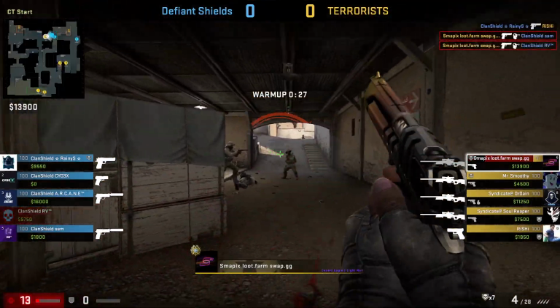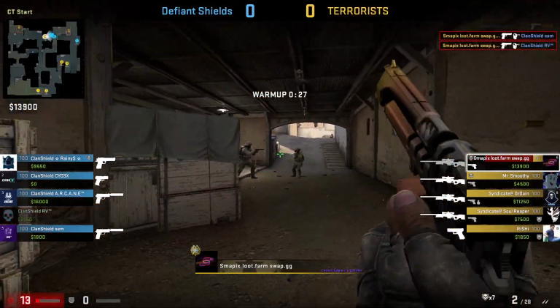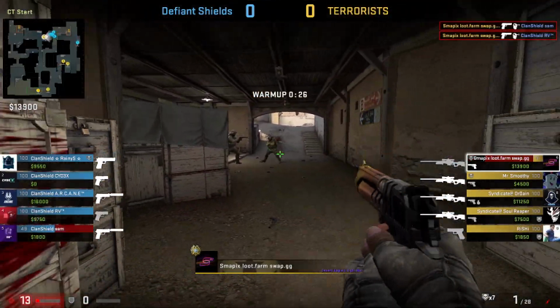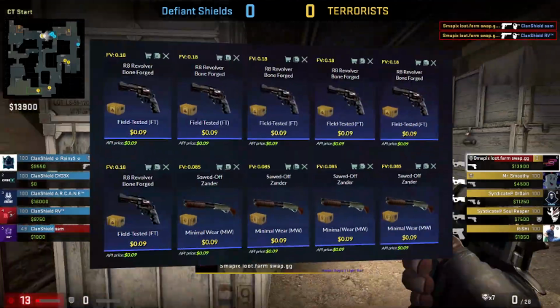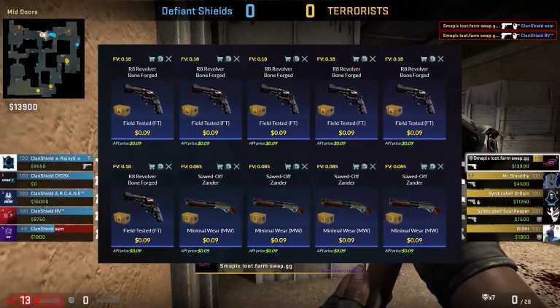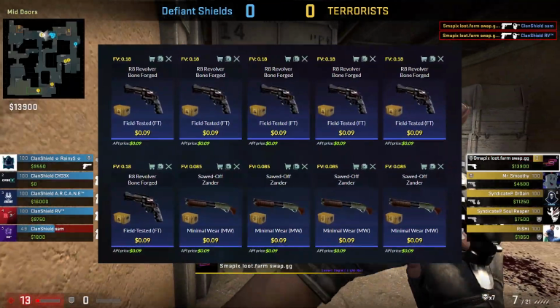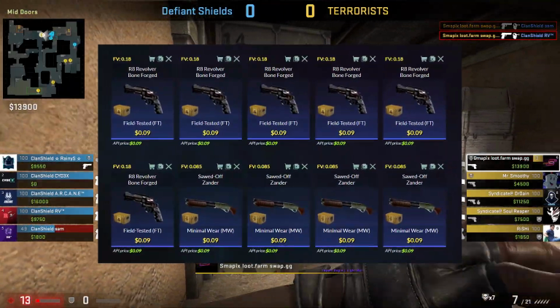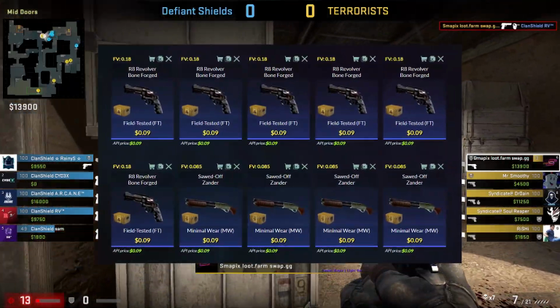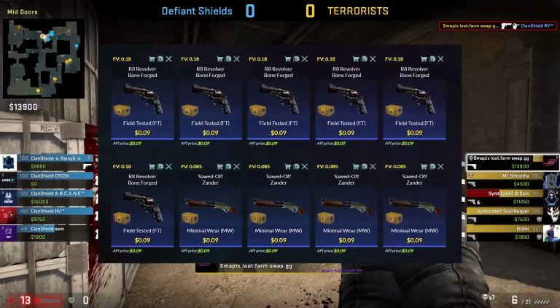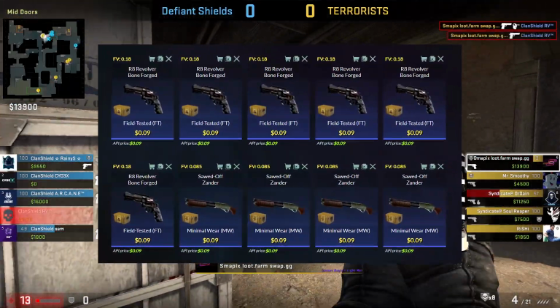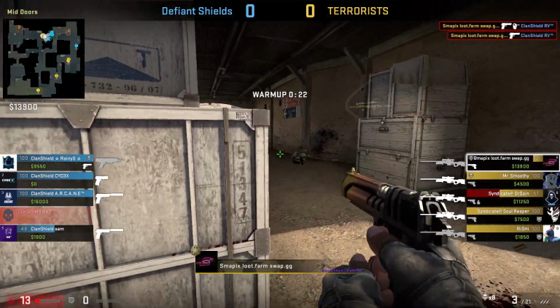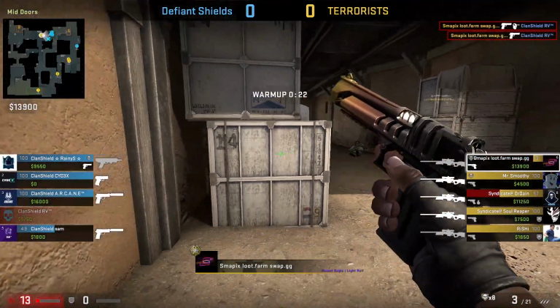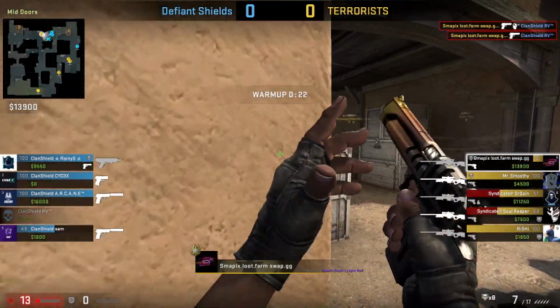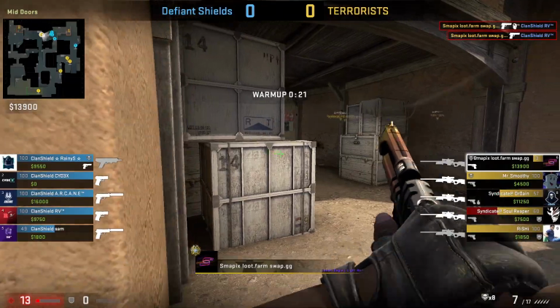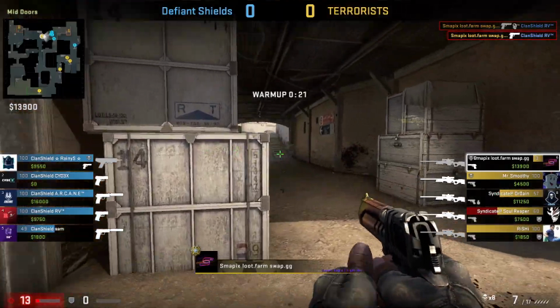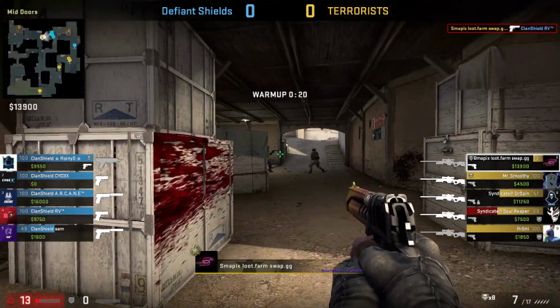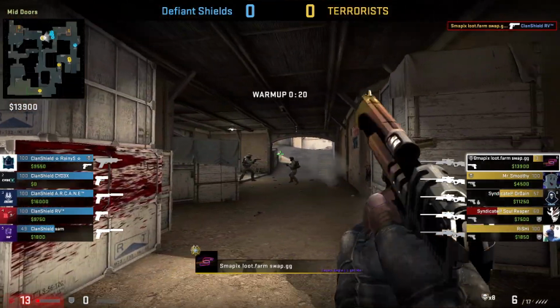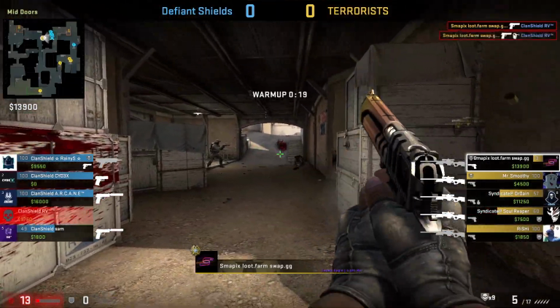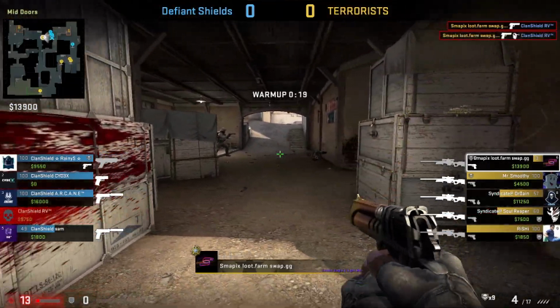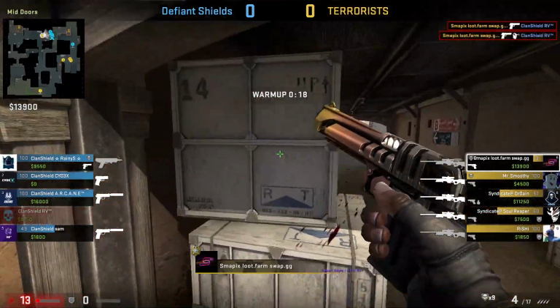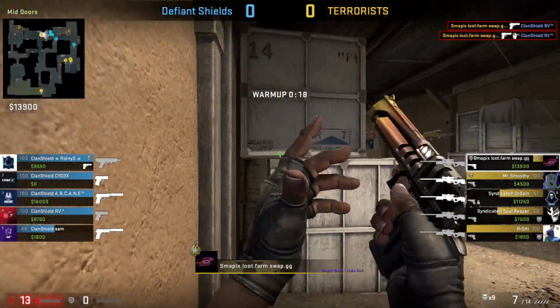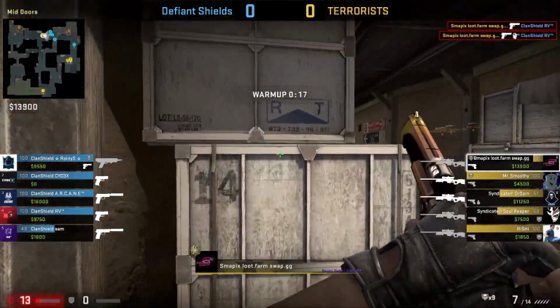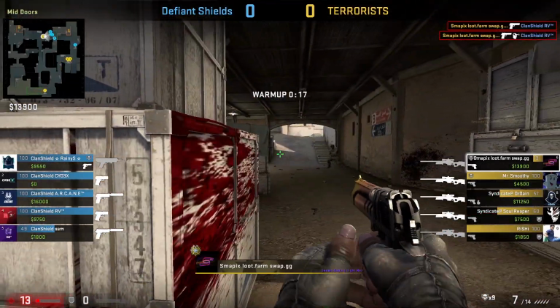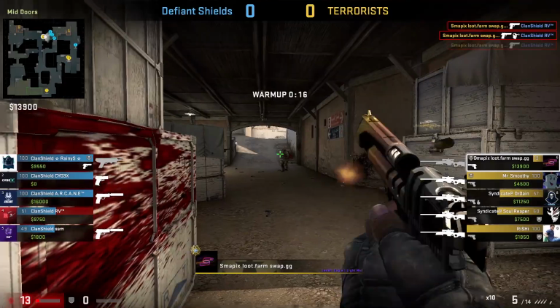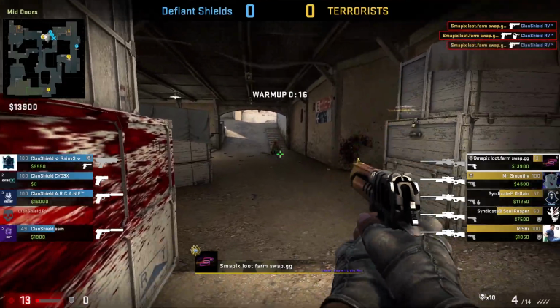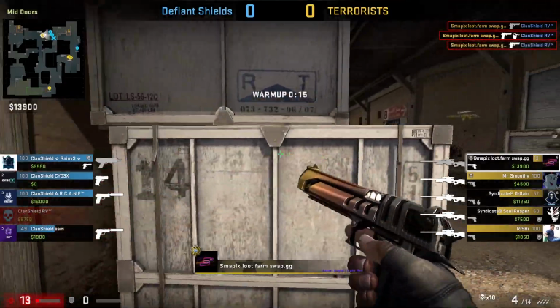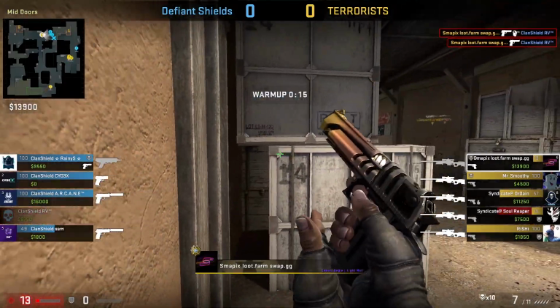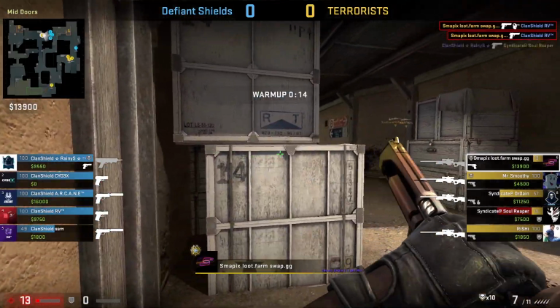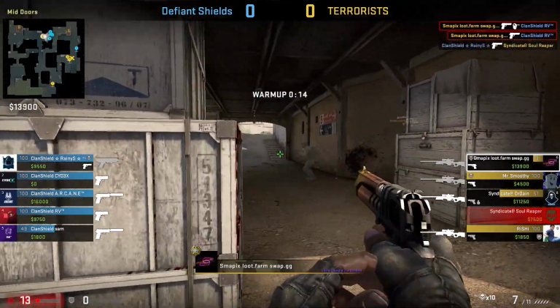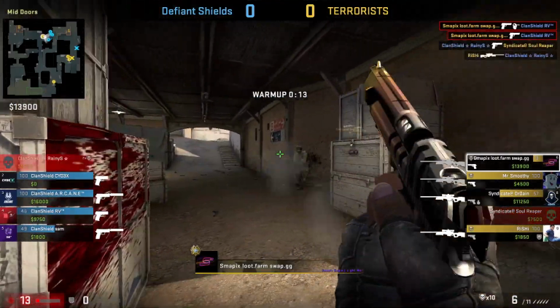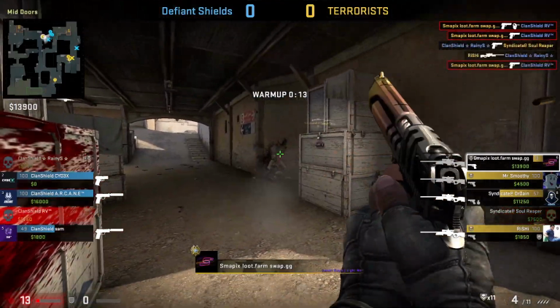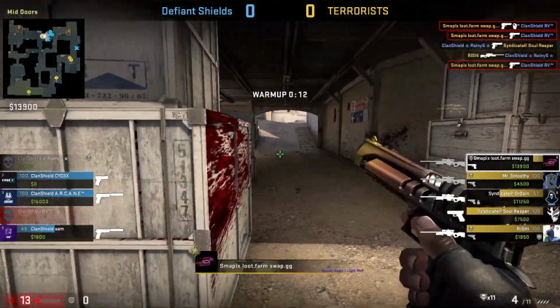For this trade-up, you need six field-tested skins from the Prisma 2 case and four minimal wear skins from the Spectrum case. This trade-up would cost you about a dollar. Now, many of you have recently commented that it is nearly impossible to find these floats on the market, which is true. Also, all these trade-ups are pre-recorded.